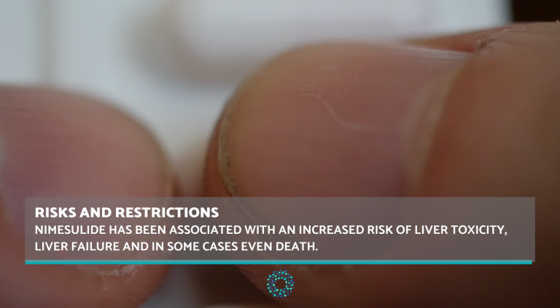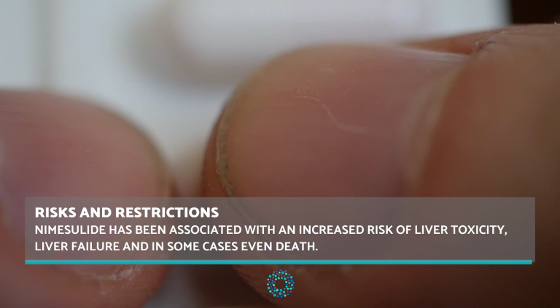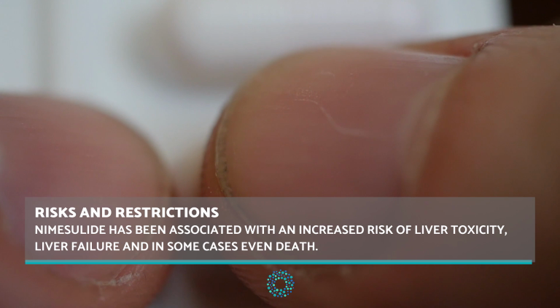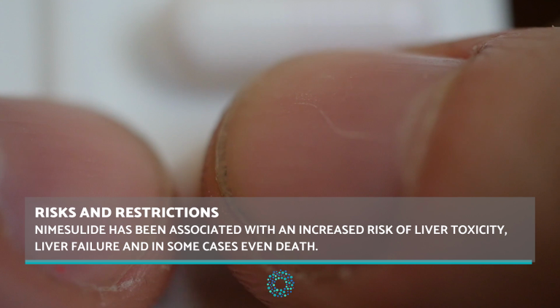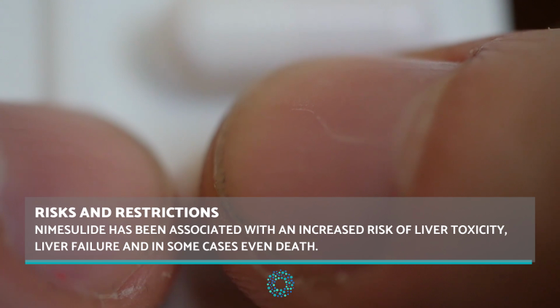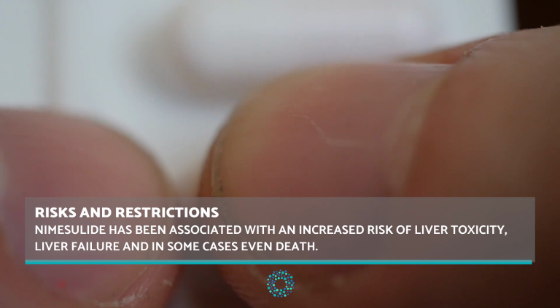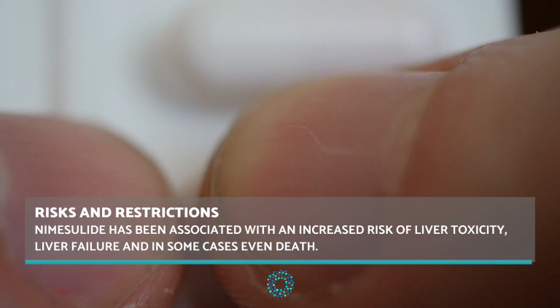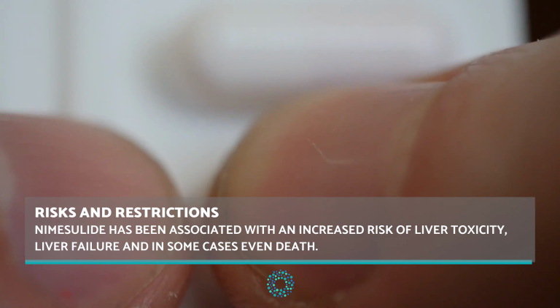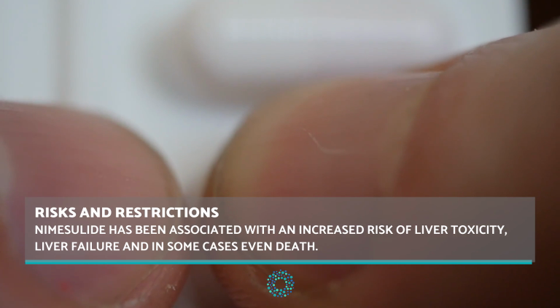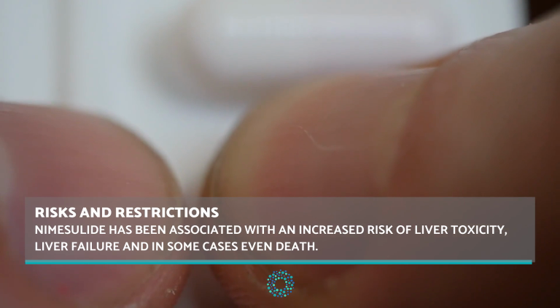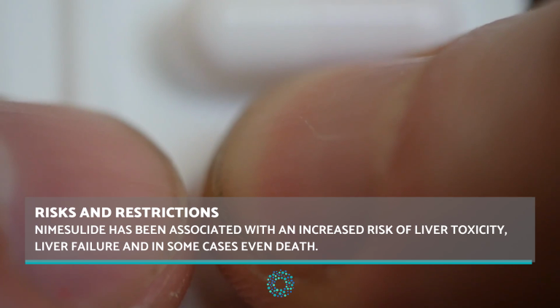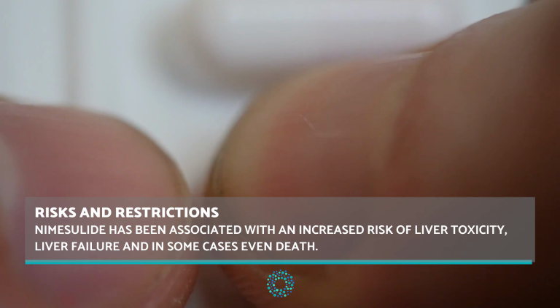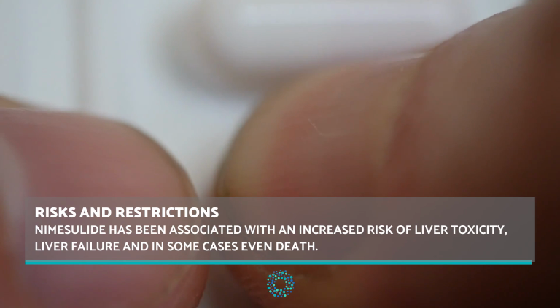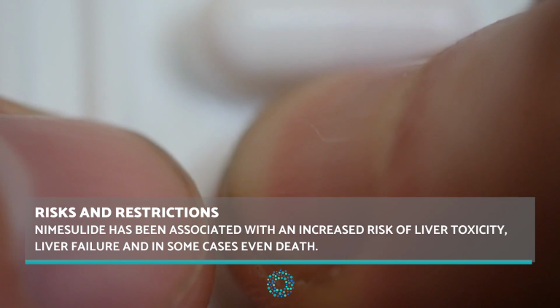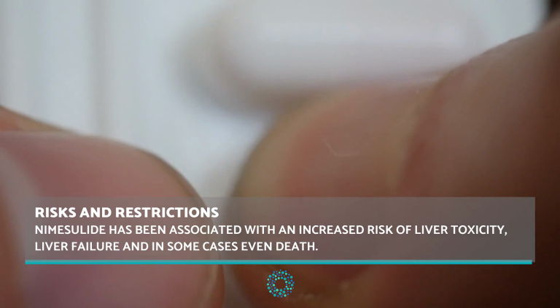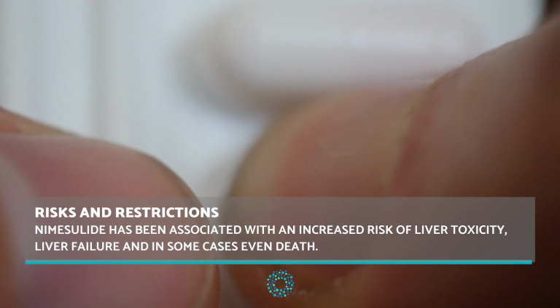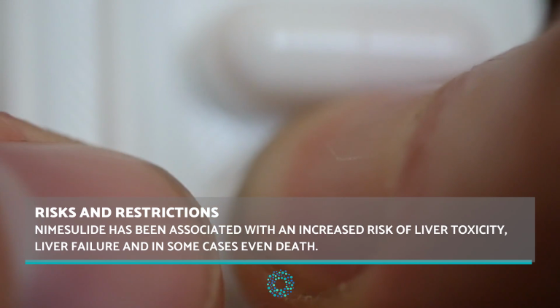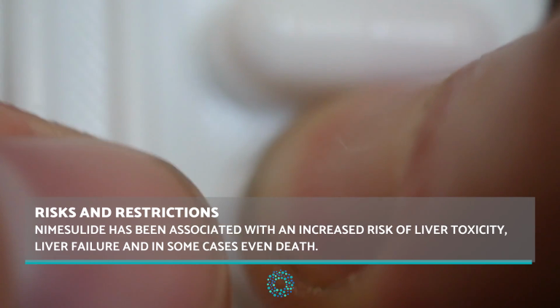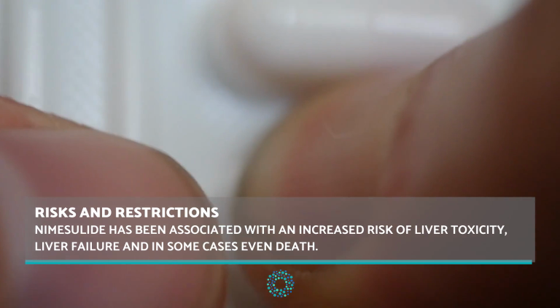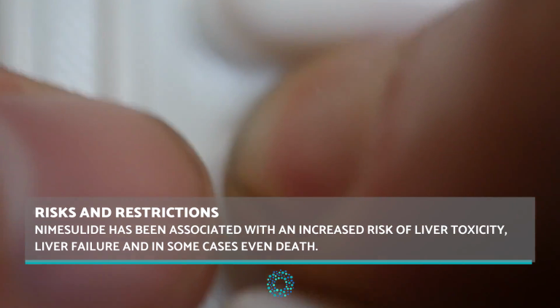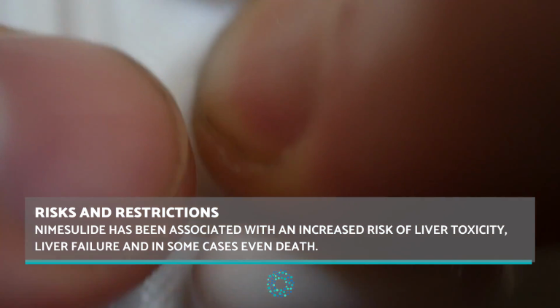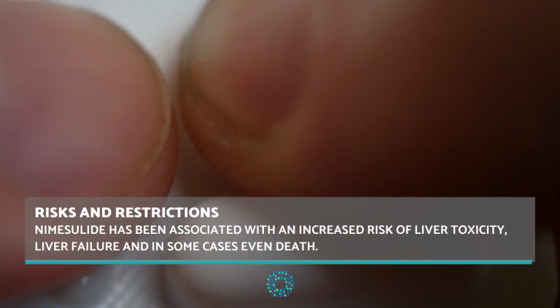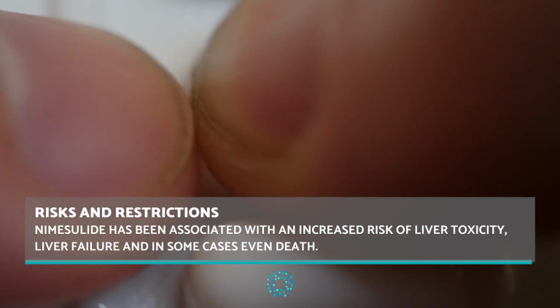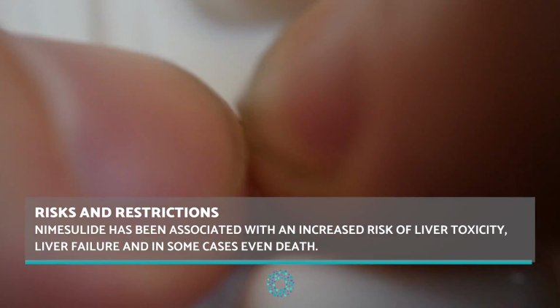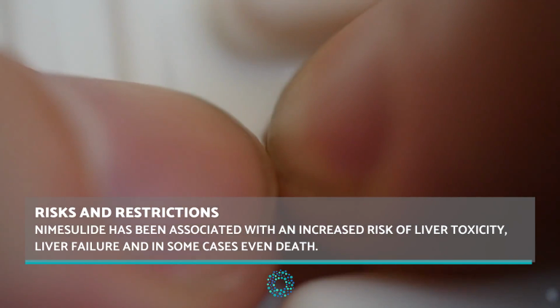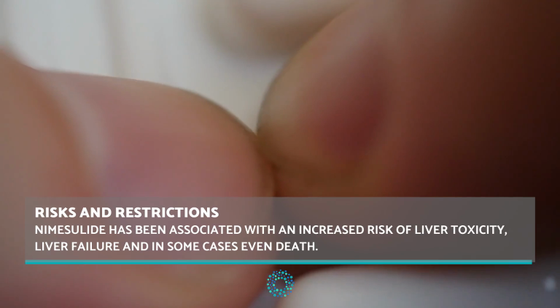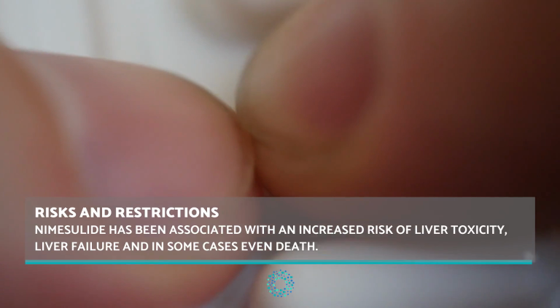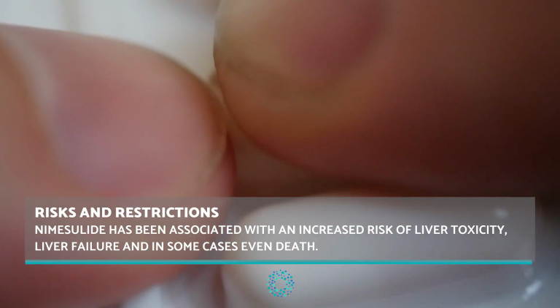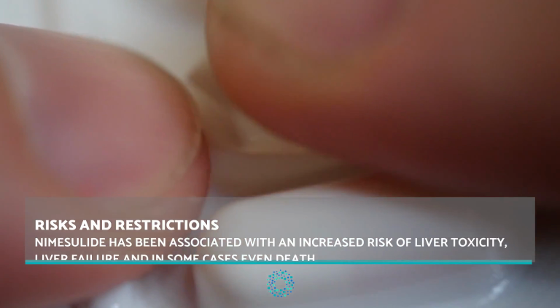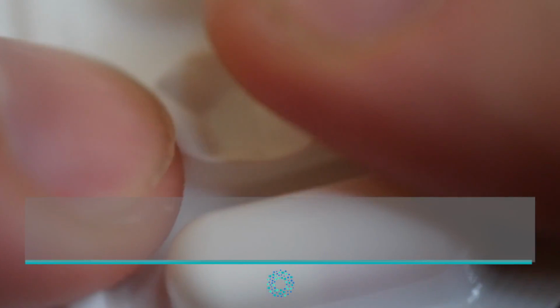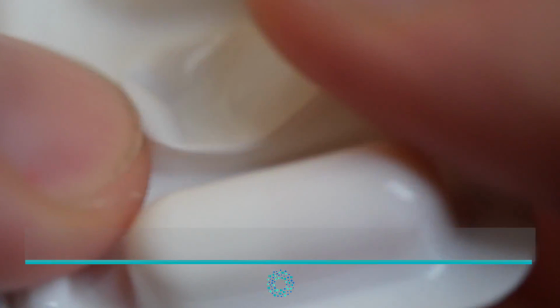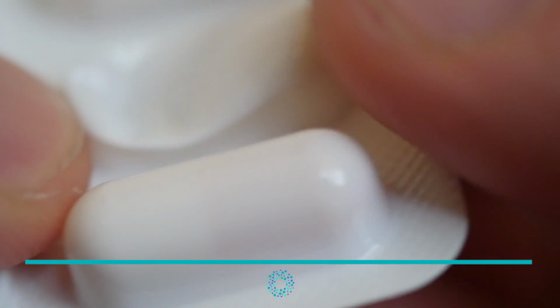The reason for this is that it has been associated with an increased risk of liver toxicity, liver failure and in some cases even death.